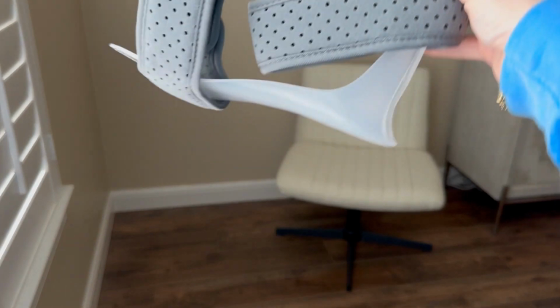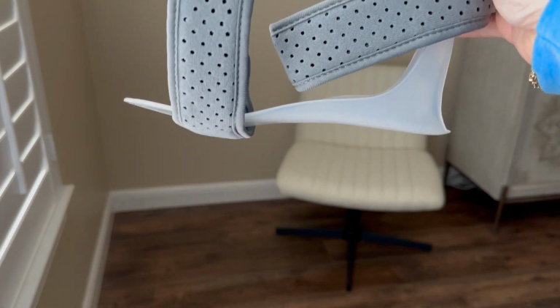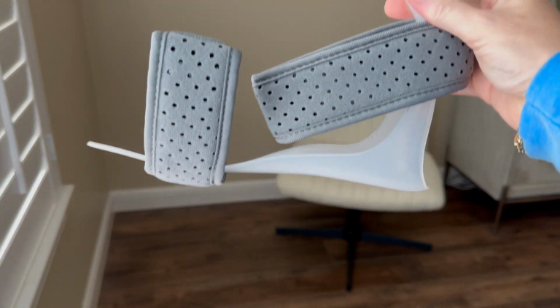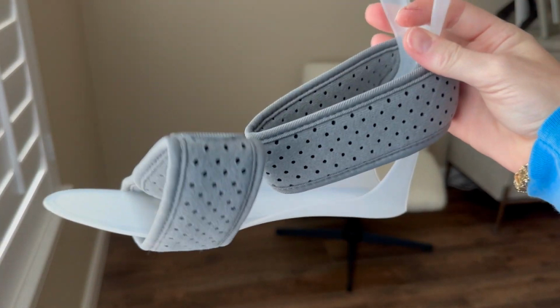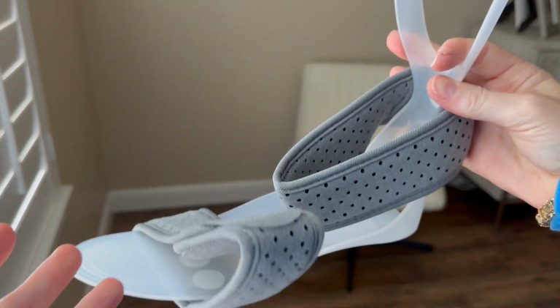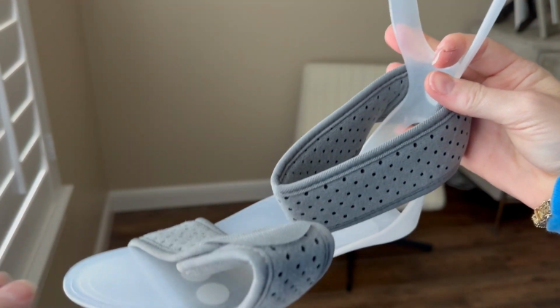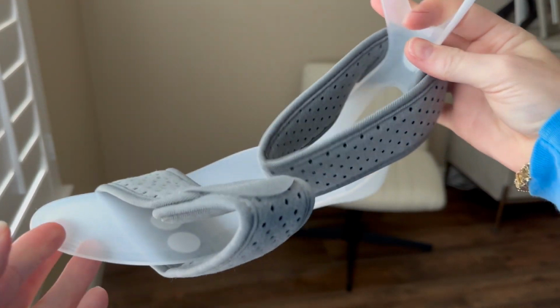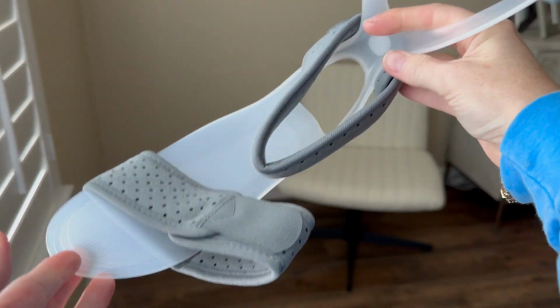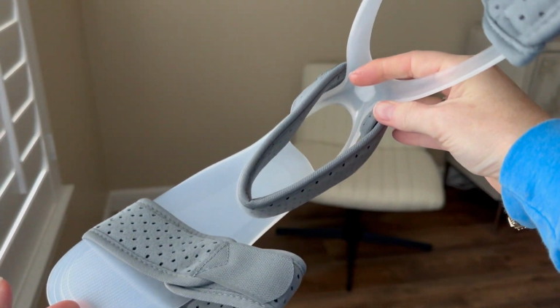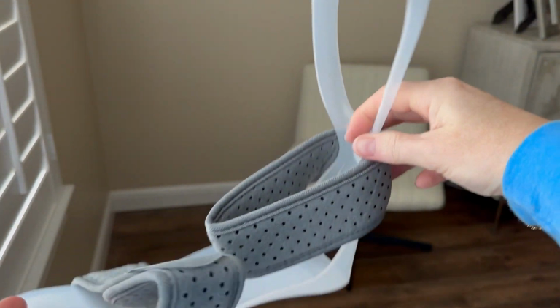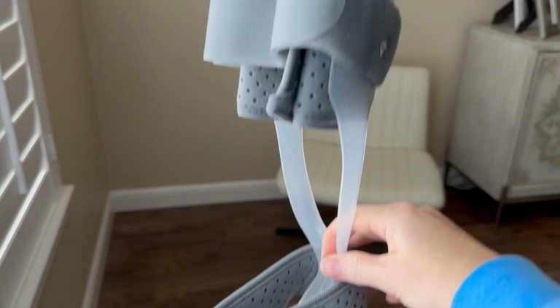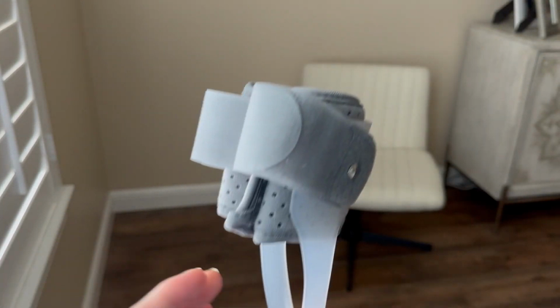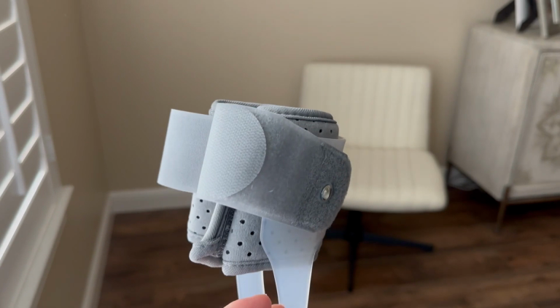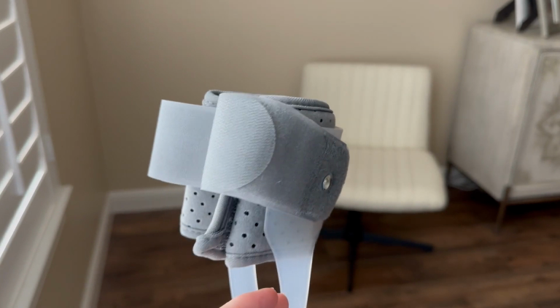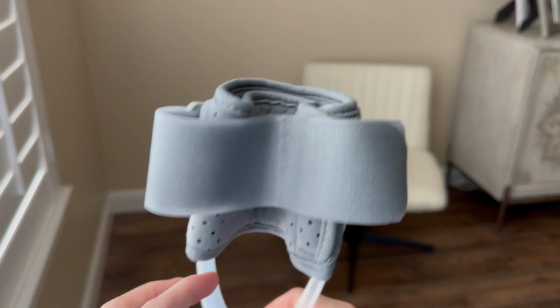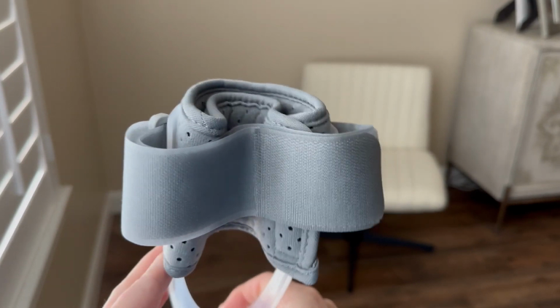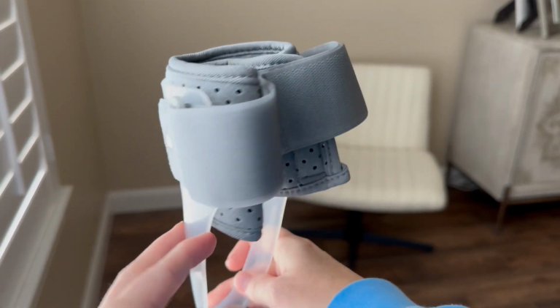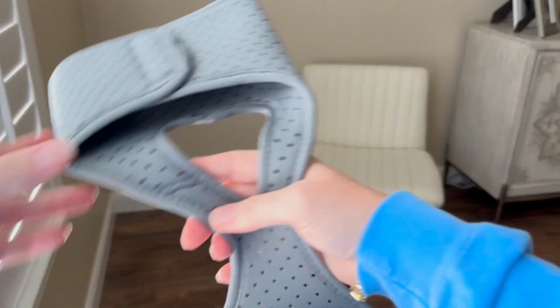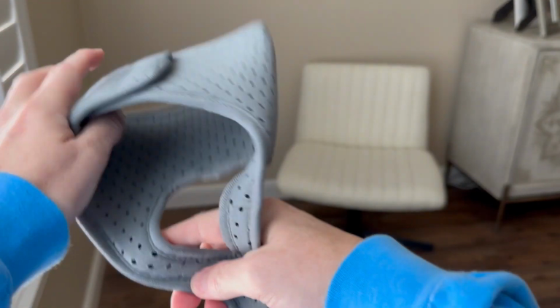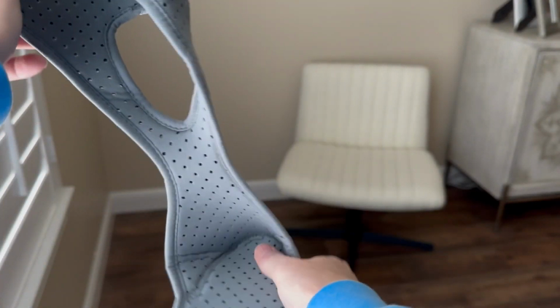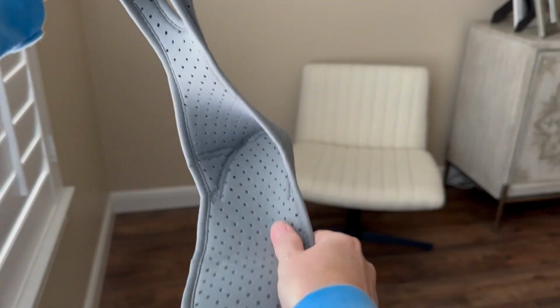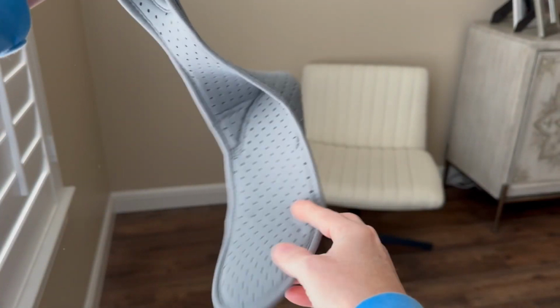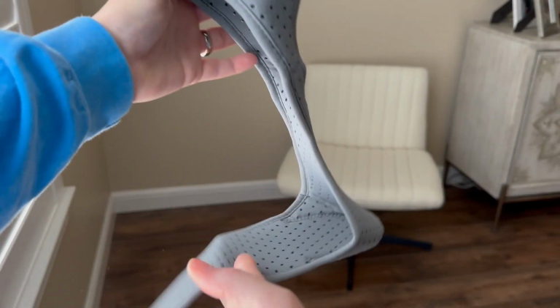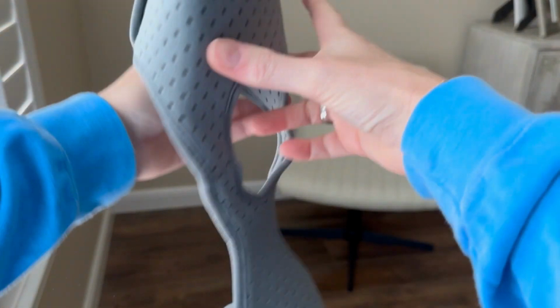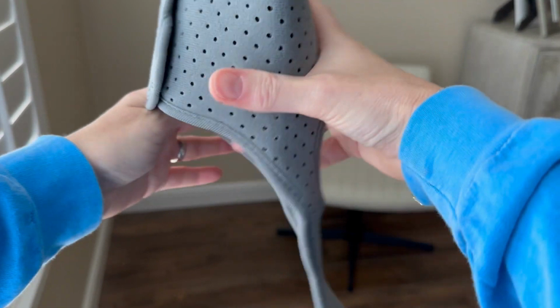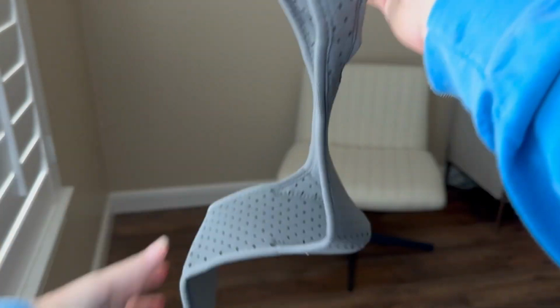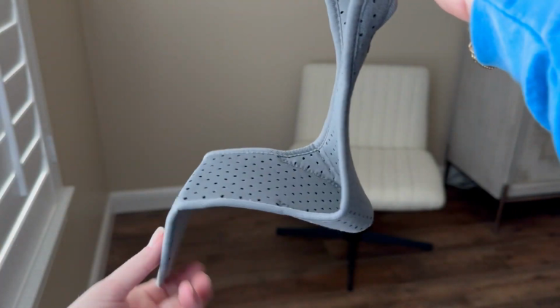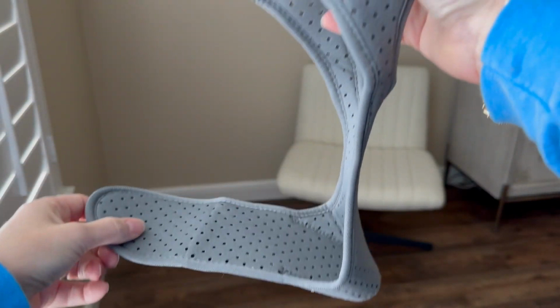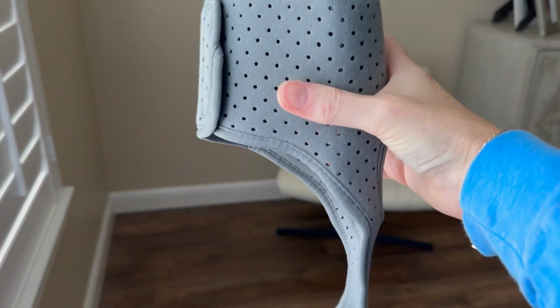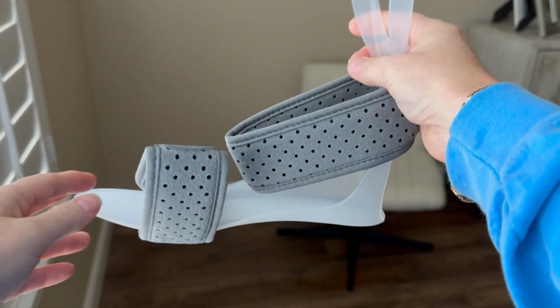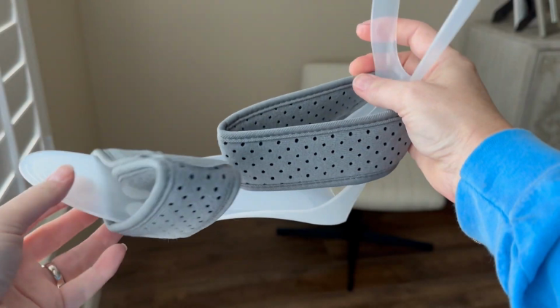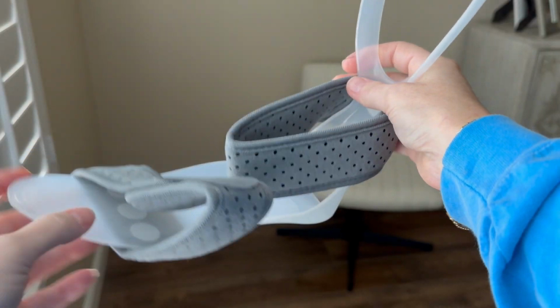I recently received the Comzer AFO Foot Drop Brace in exchange for a product review. This is an excellent solution for addressing your foot drop or foot and ankle instability issues. This ankle-foot orthosis could make a difference in your daily life.